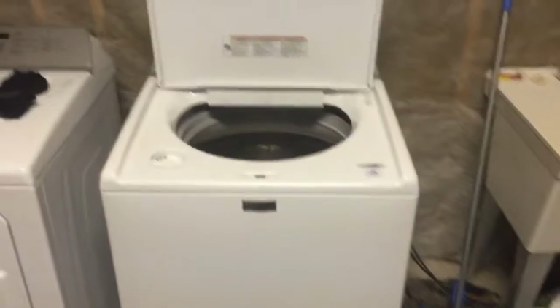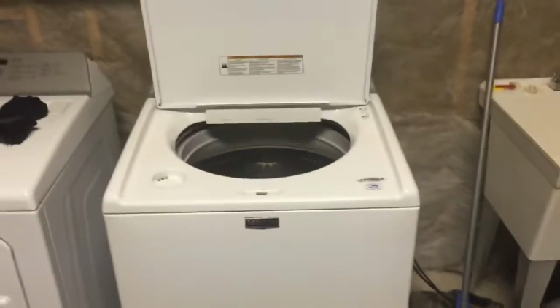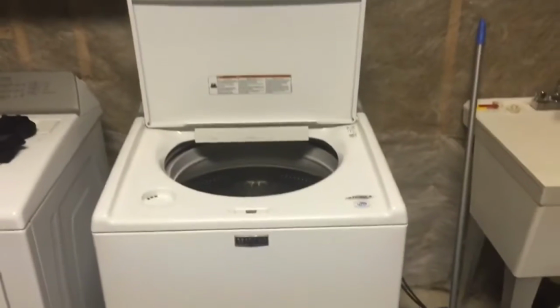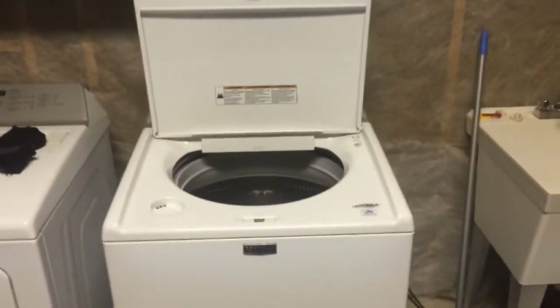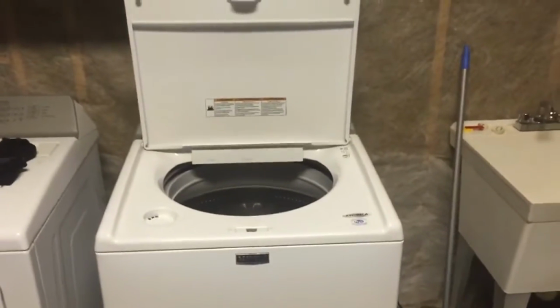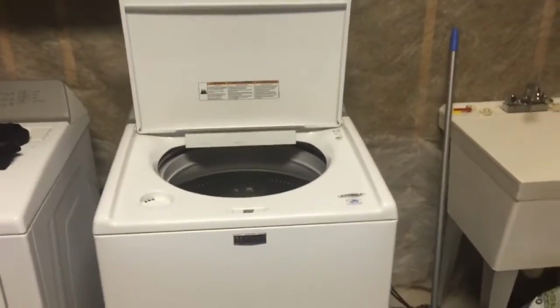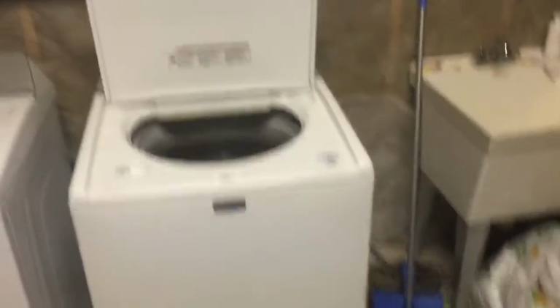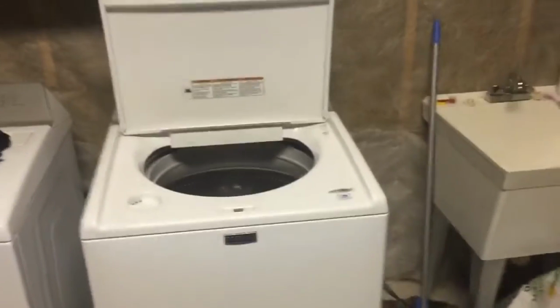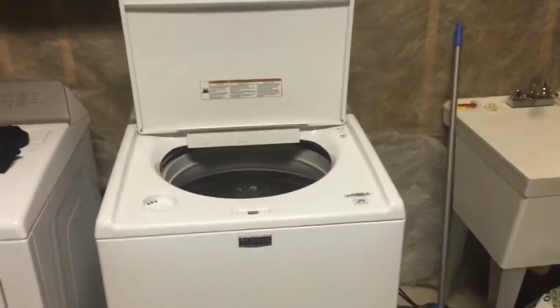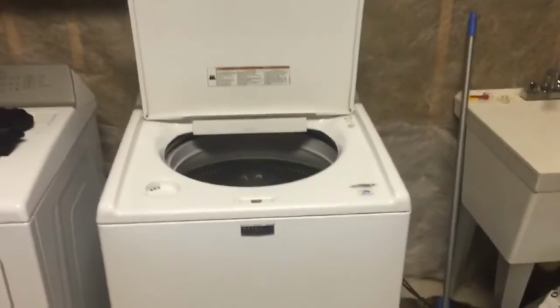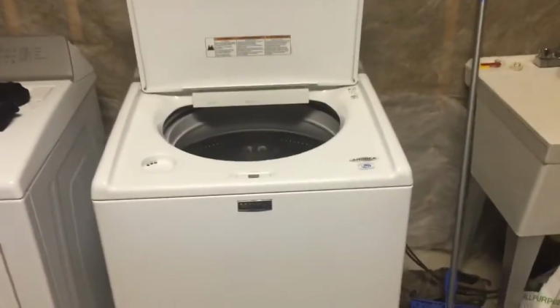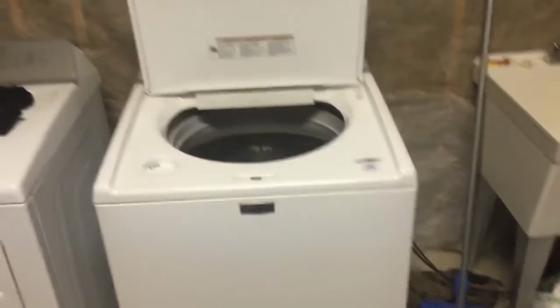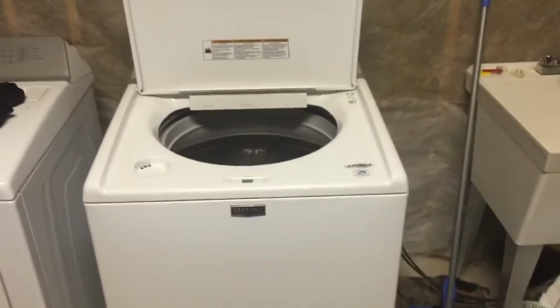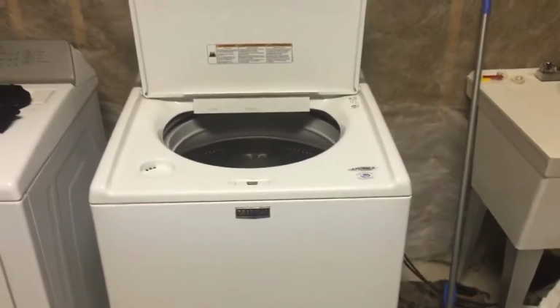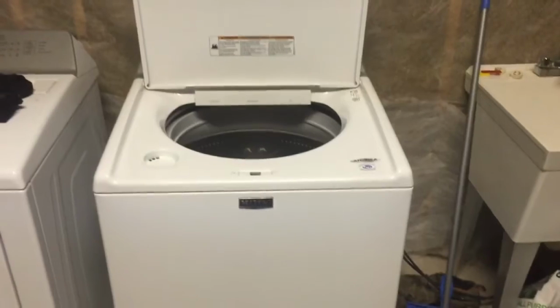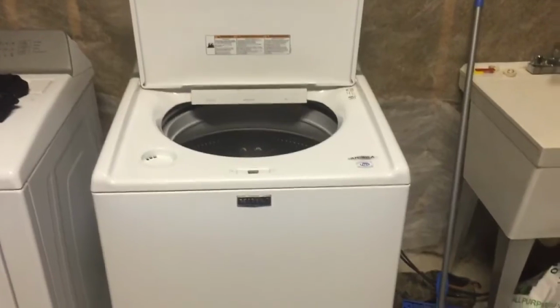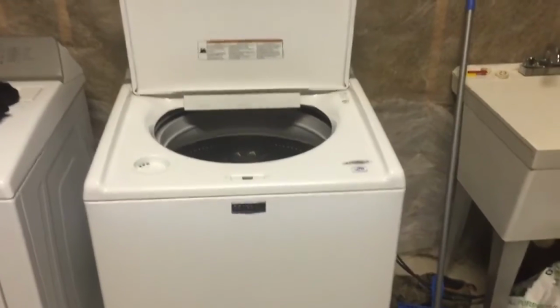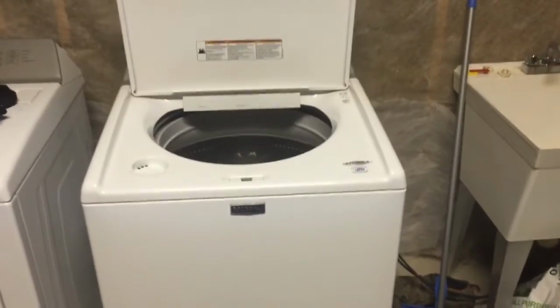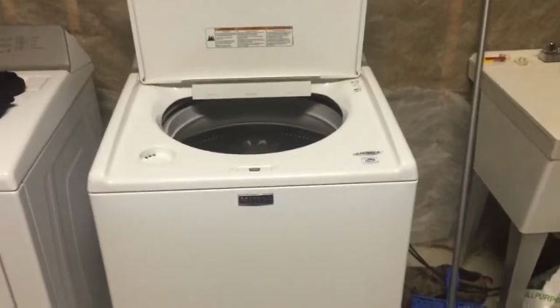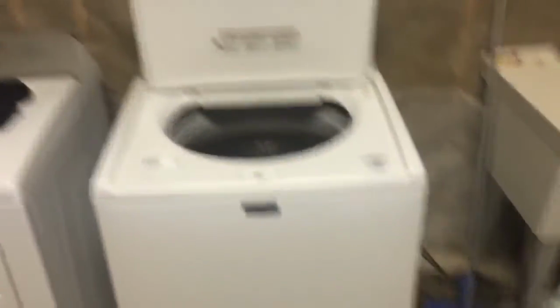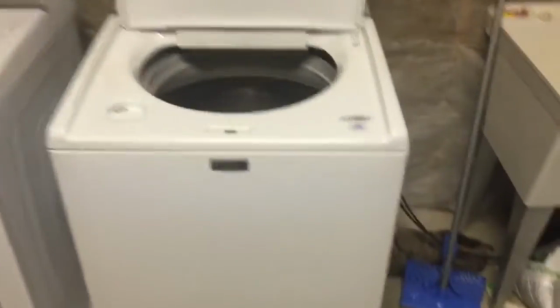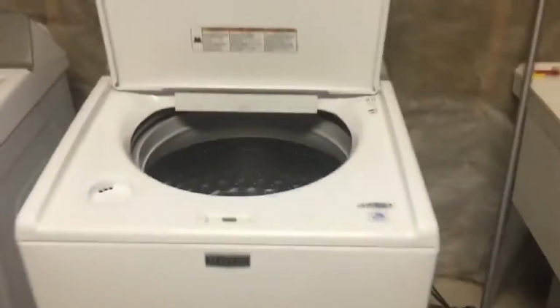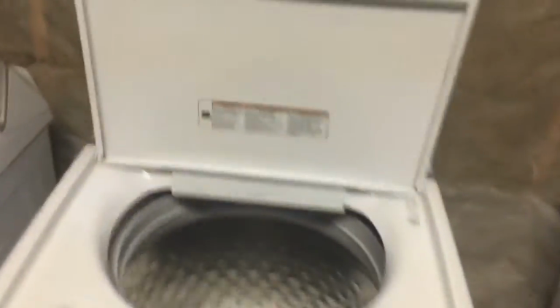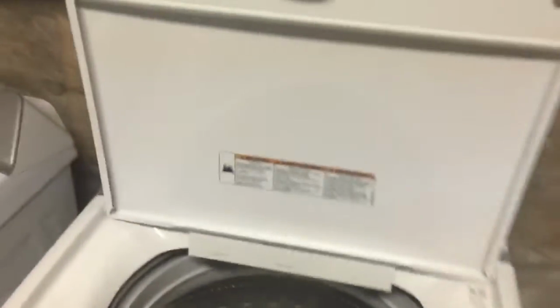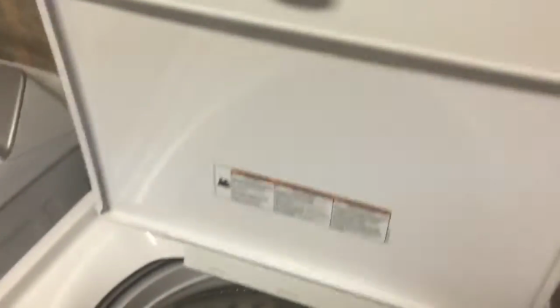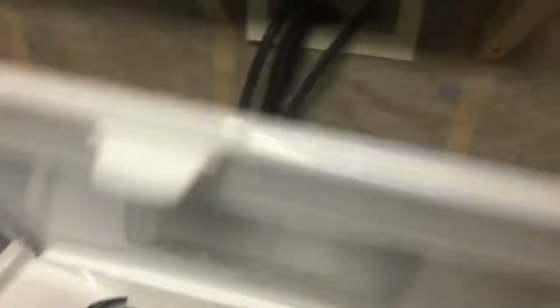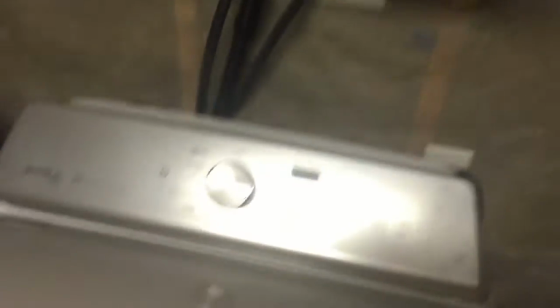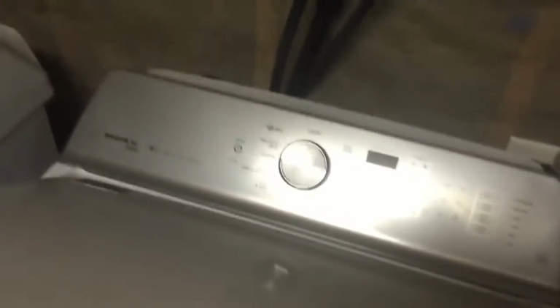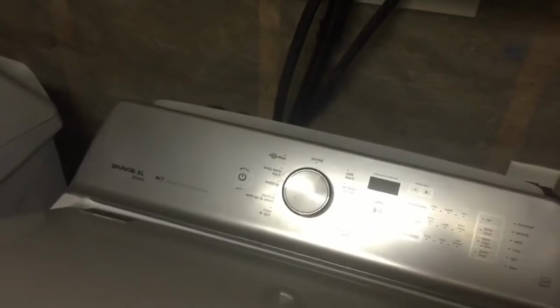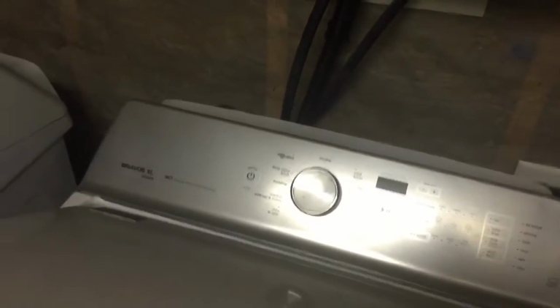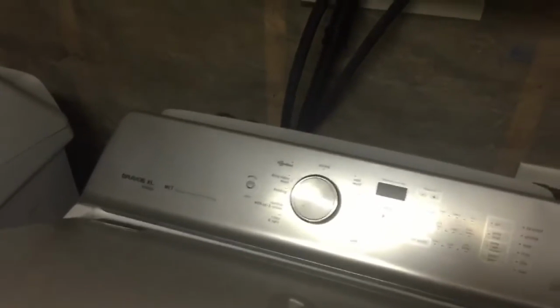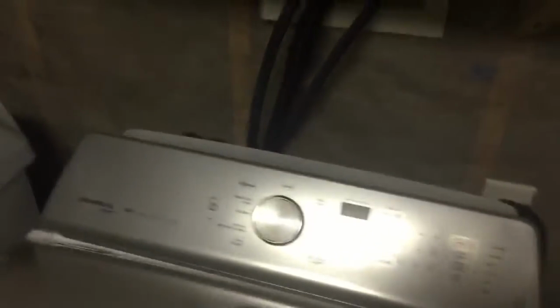Hey guys, today I'm going to show you how to bypass the lid lock on these new Maytag or Whirlpool washers — high efficiency, like the newer type, not the older type.